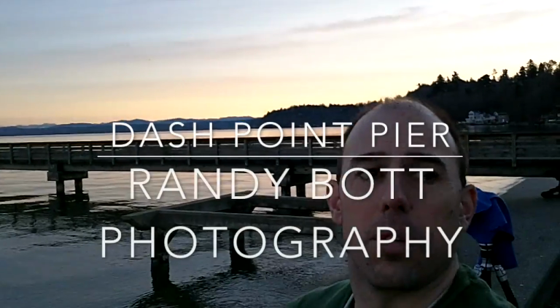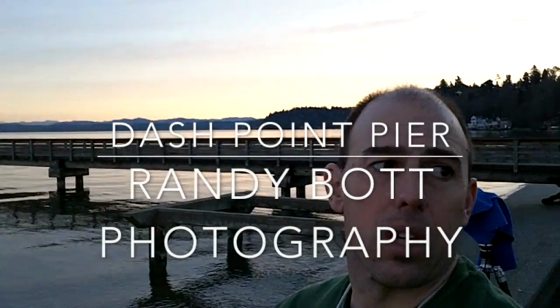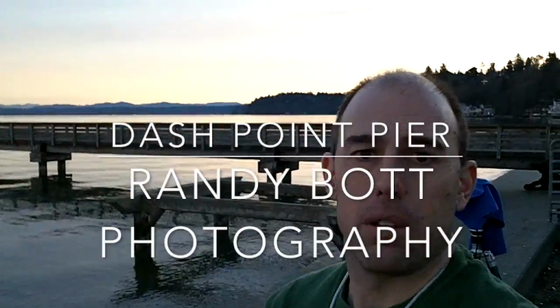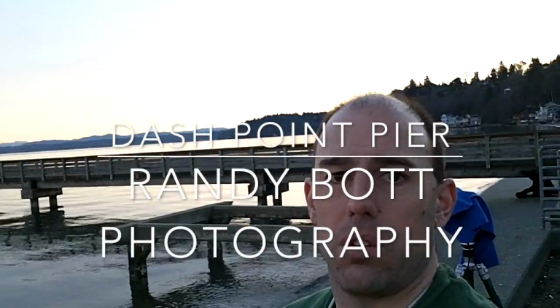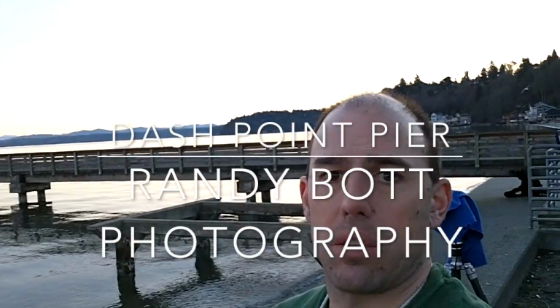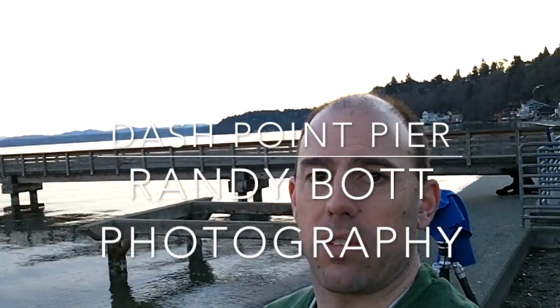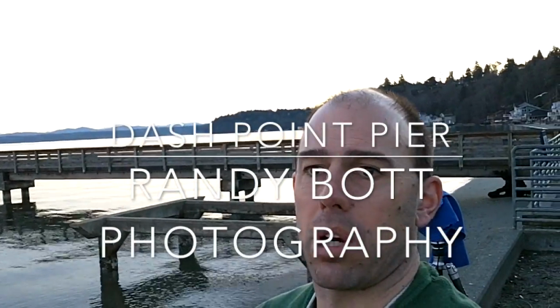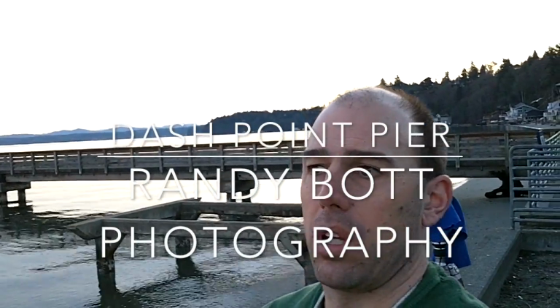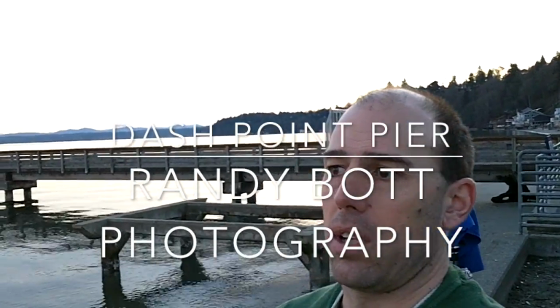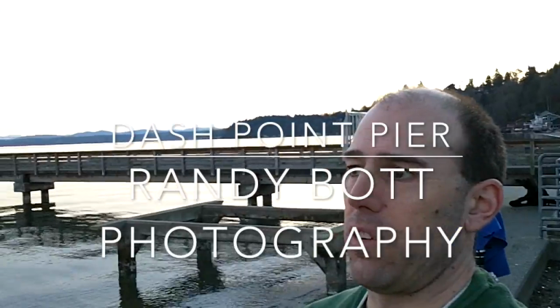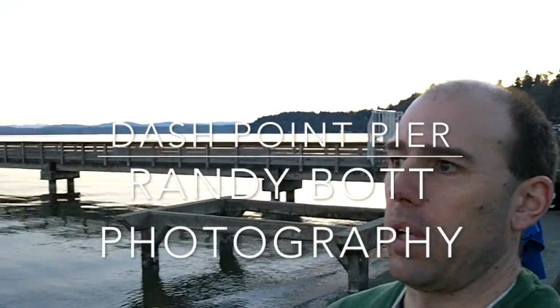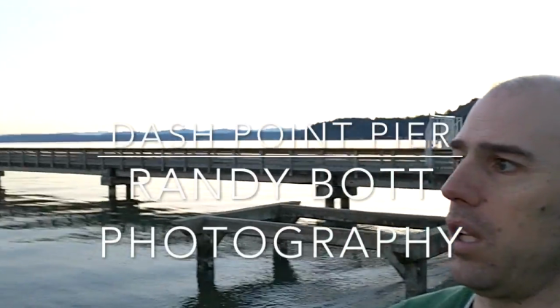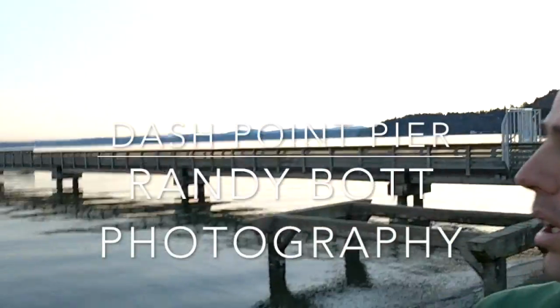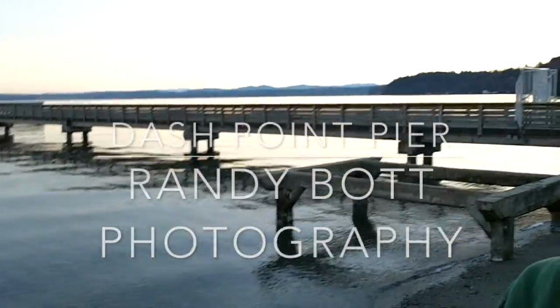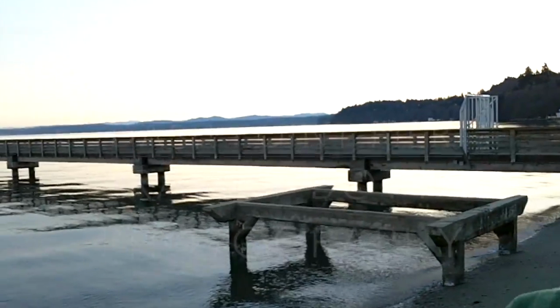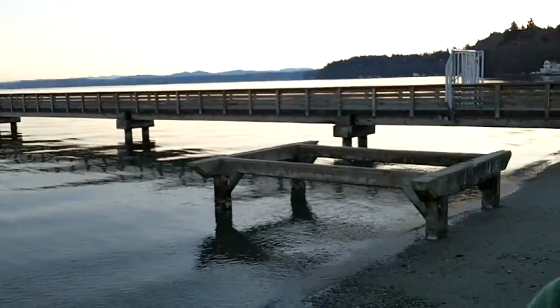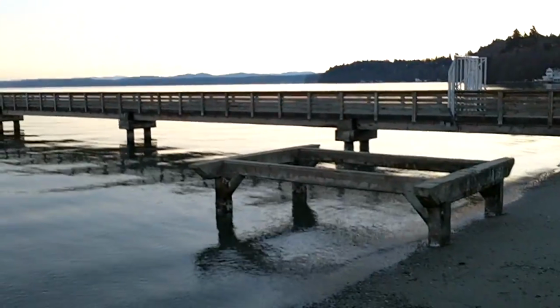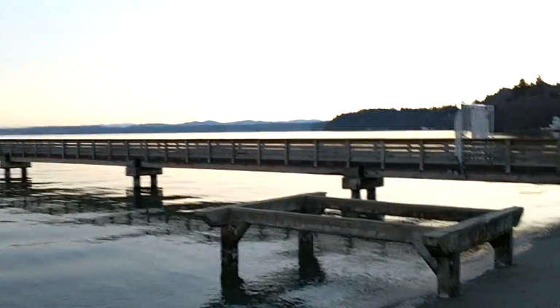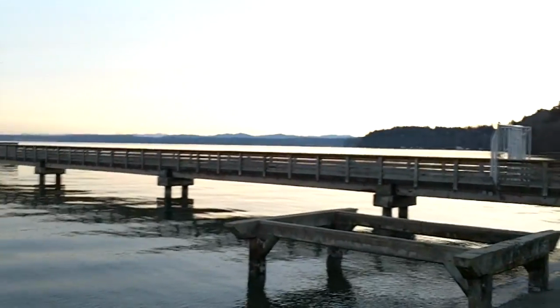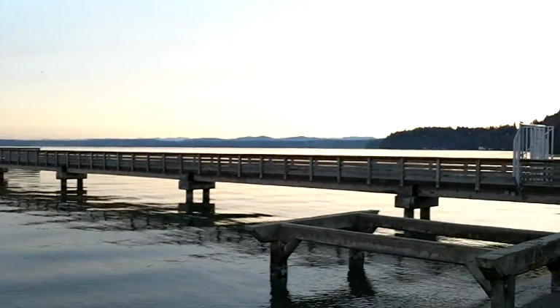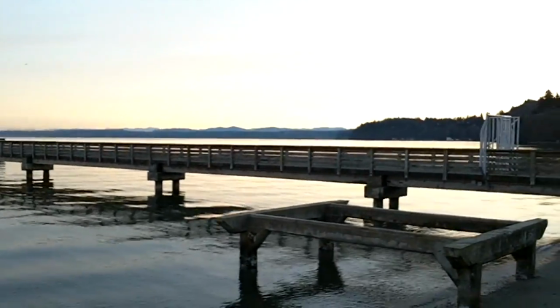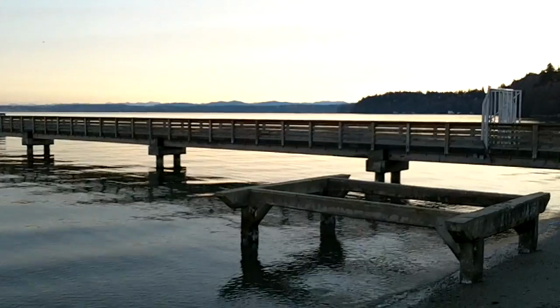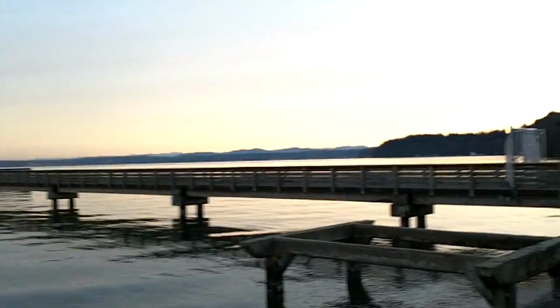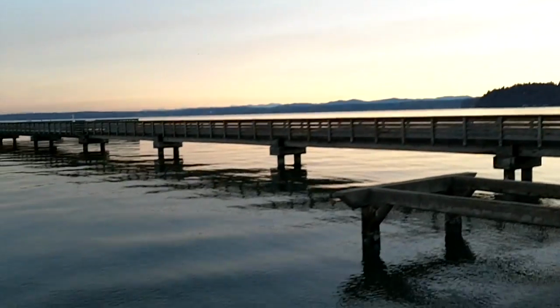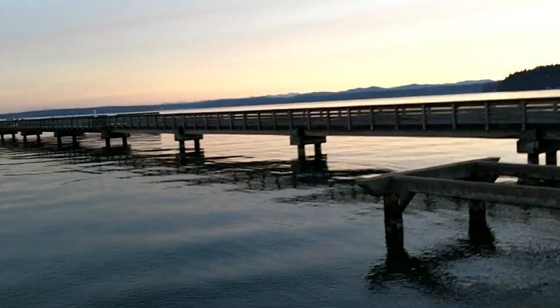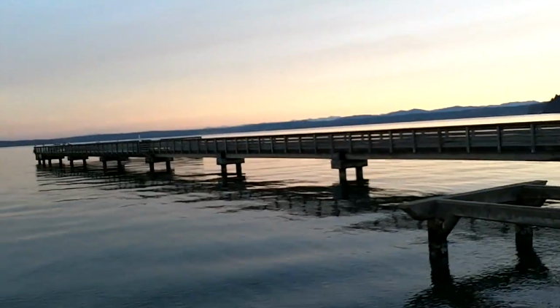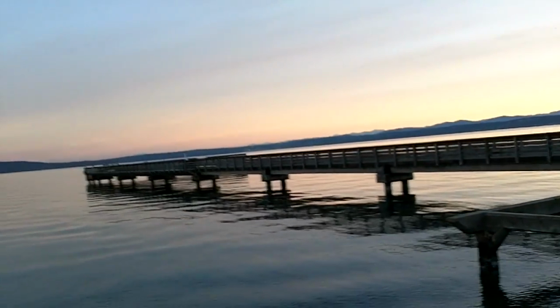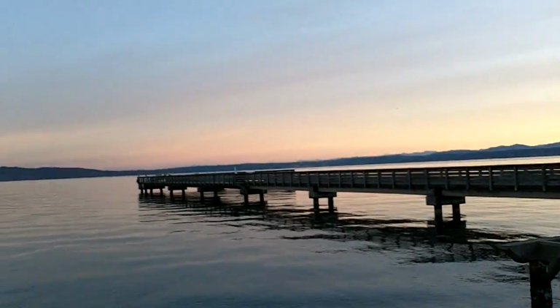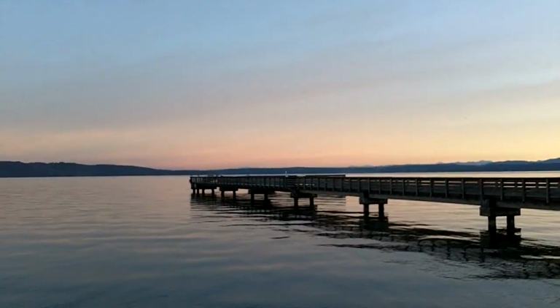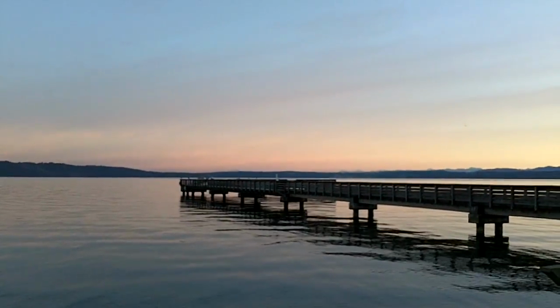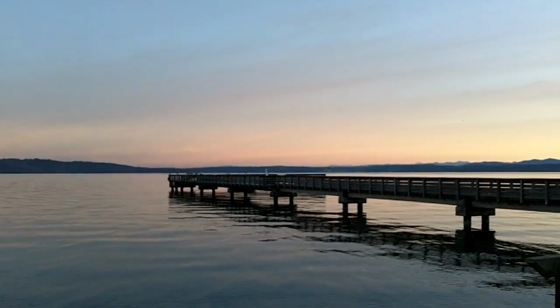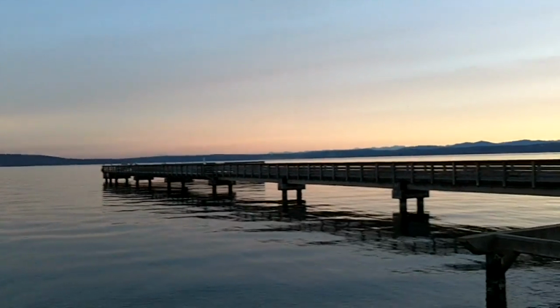This morning I came down to Dash Point State Park, down on Federal Way. I found it on Google Maps, Google Earth. You can see it's got this long pier running out. I kind of missed the sunrise — I got out here a little late.